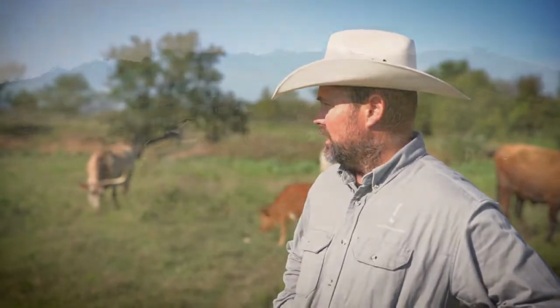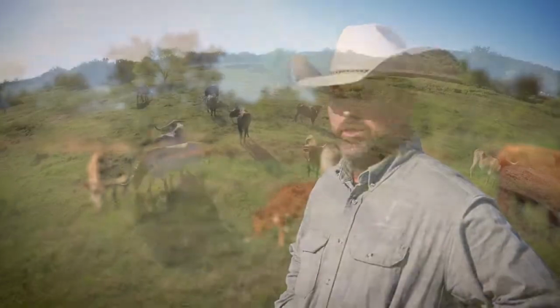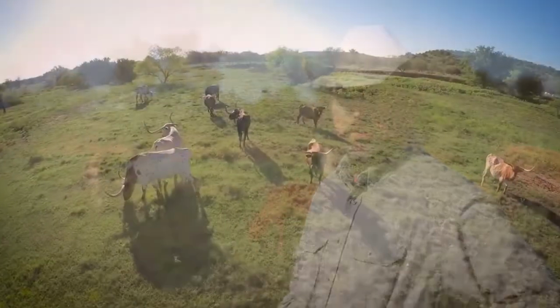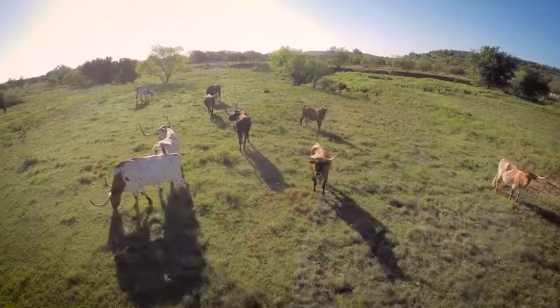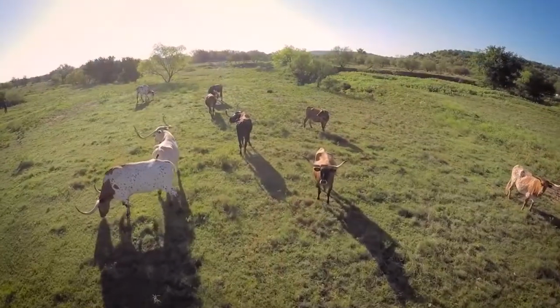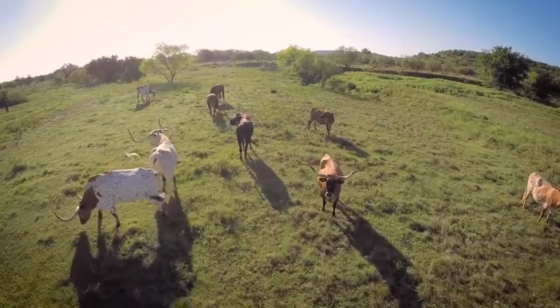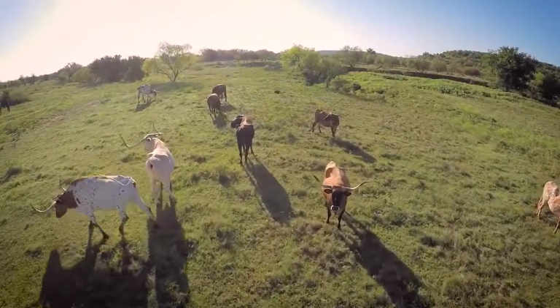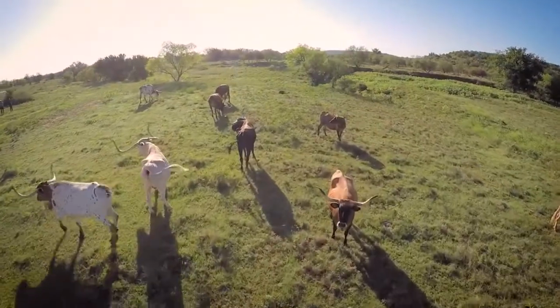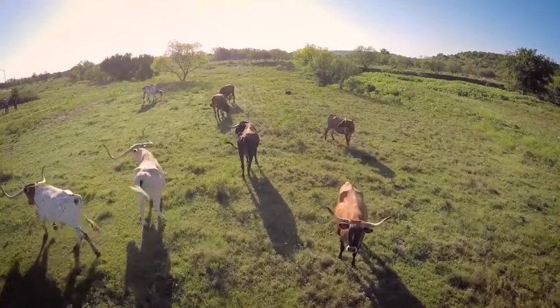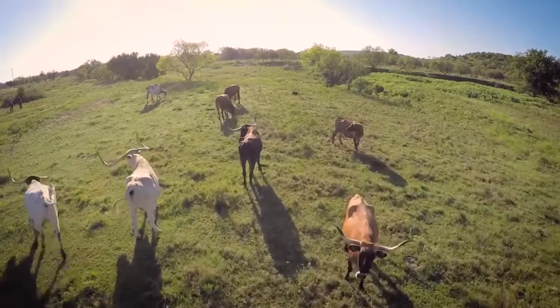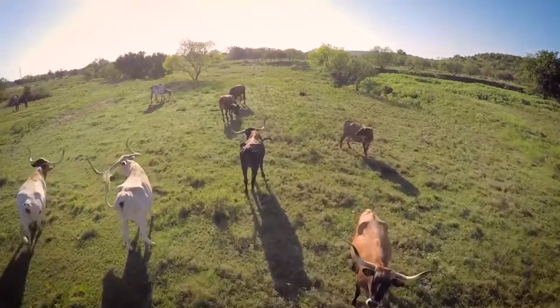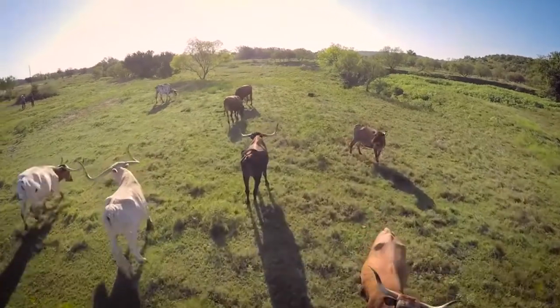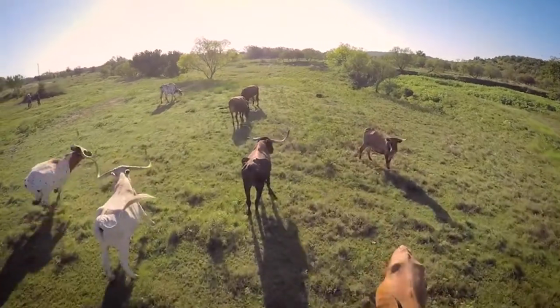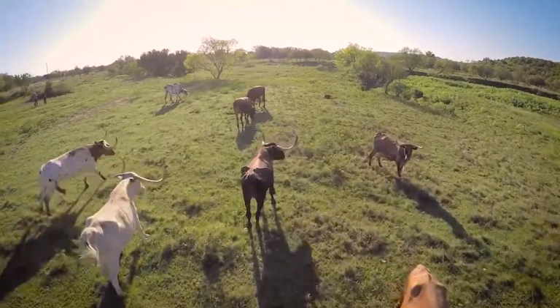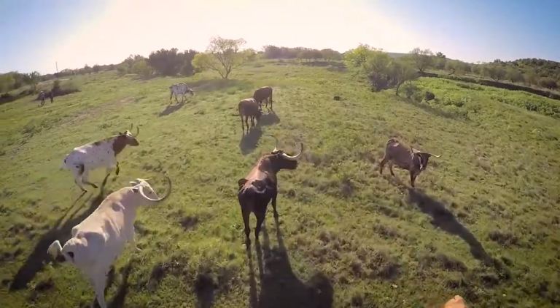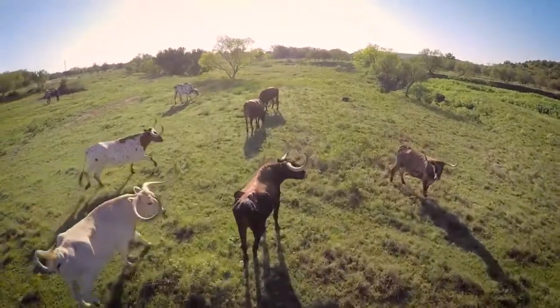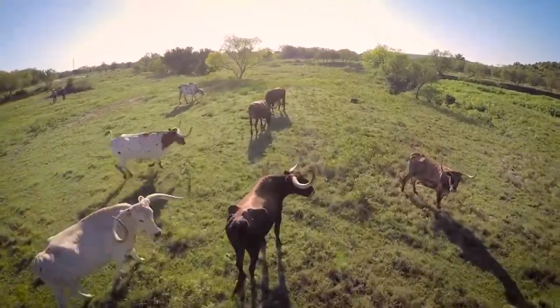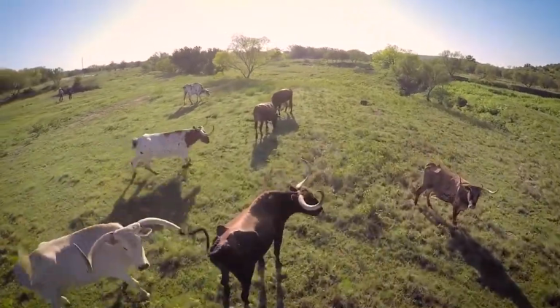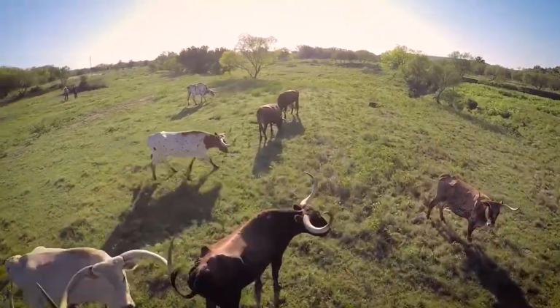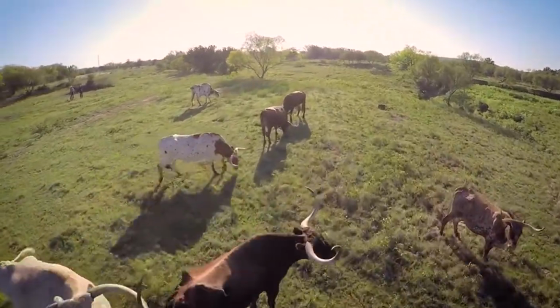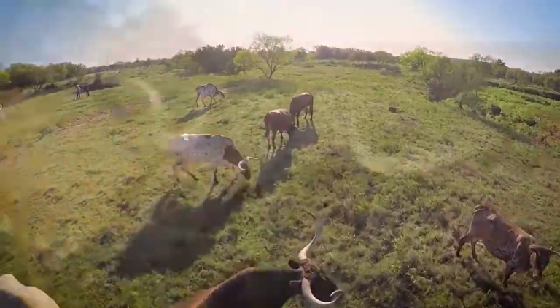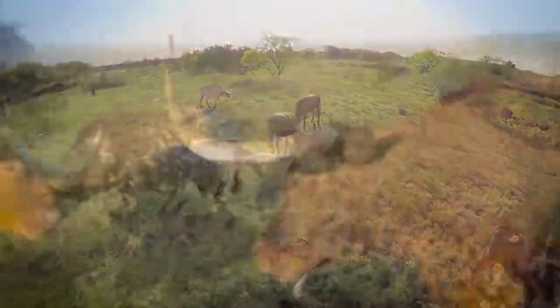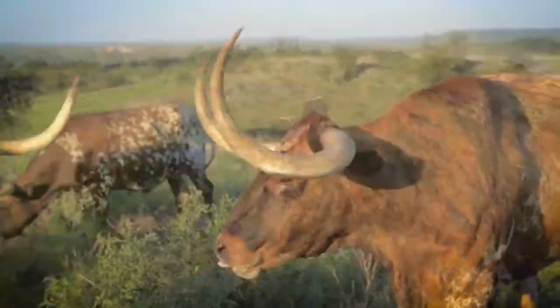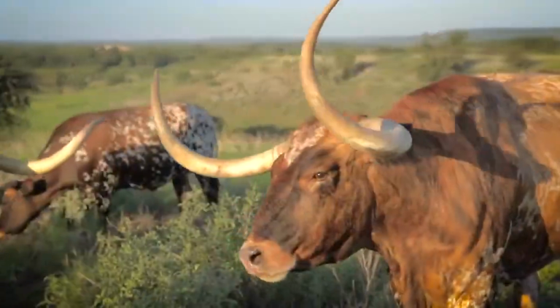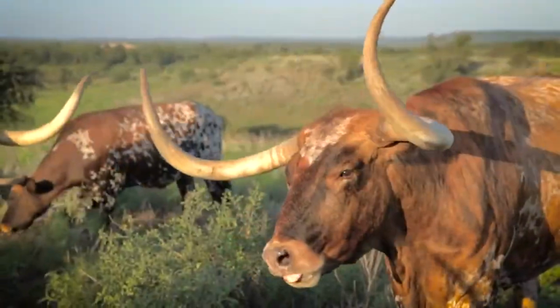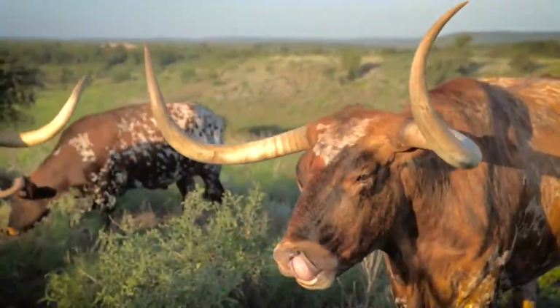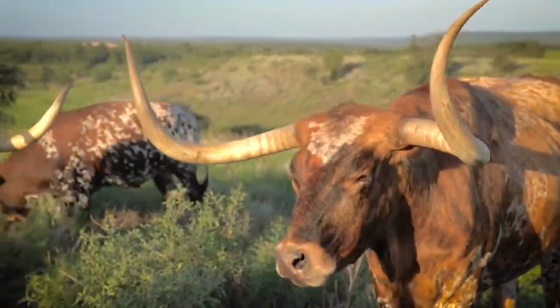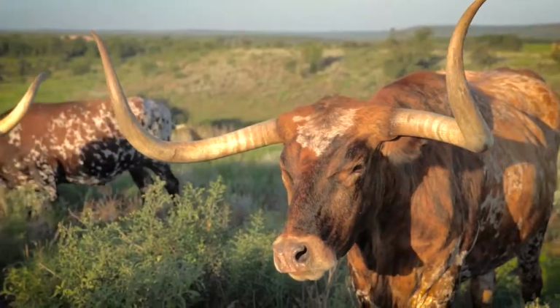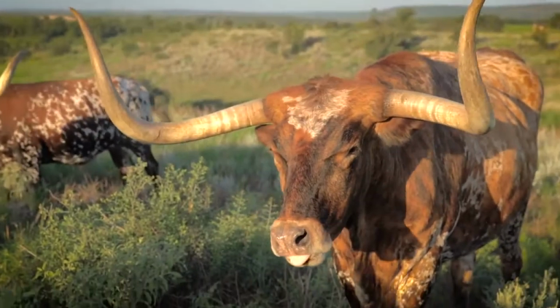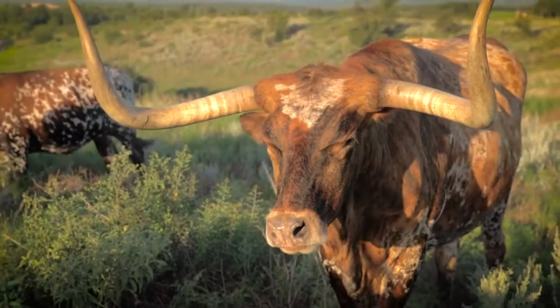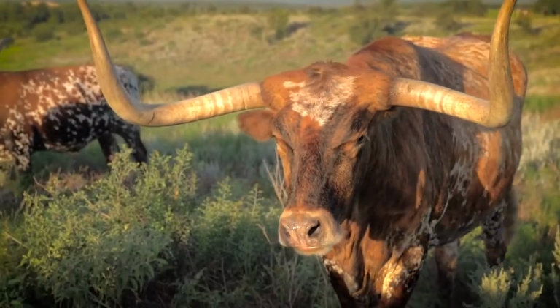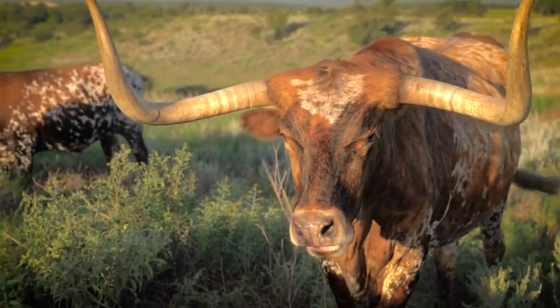In general the cows and the bulls are smaller. The steers continue to grow and get a good bit larger, so the really large horns and the big animals you see are usually steers.